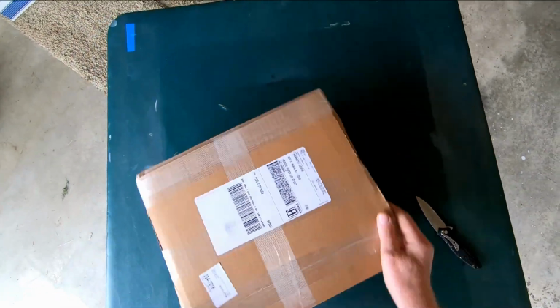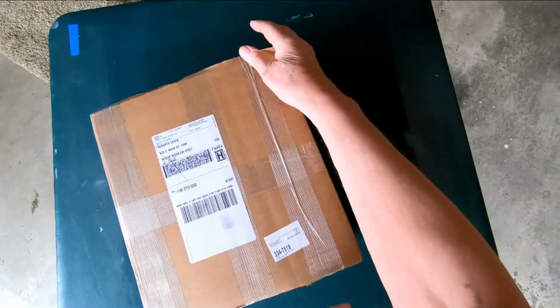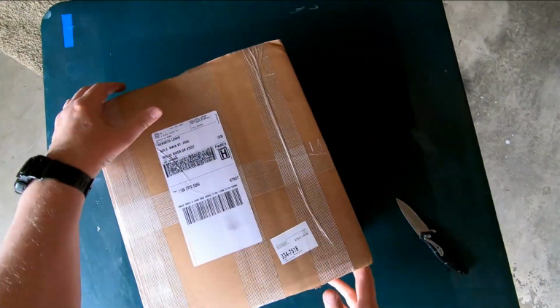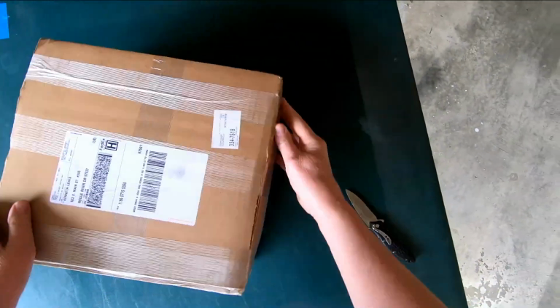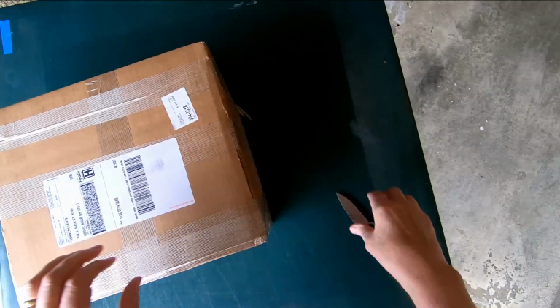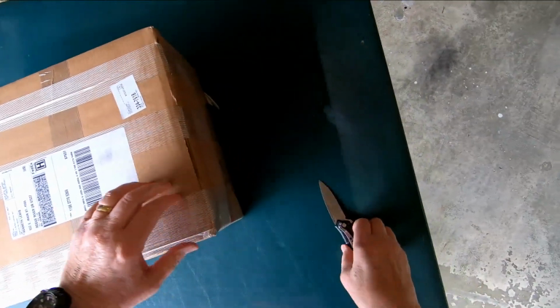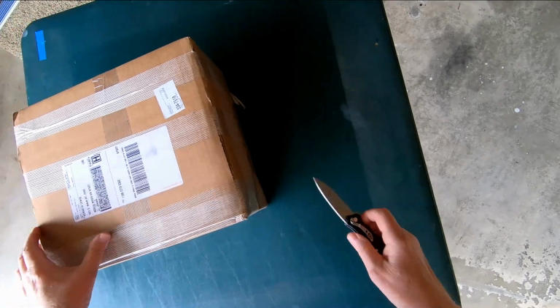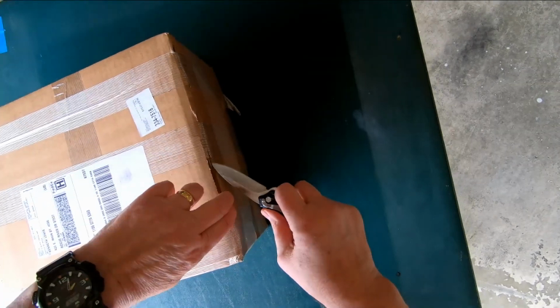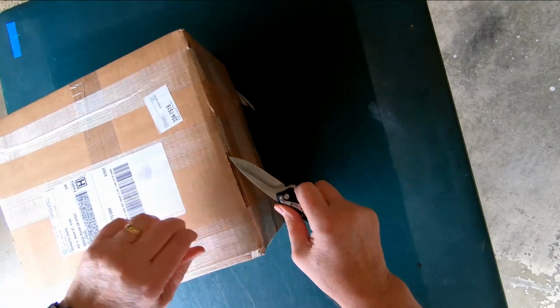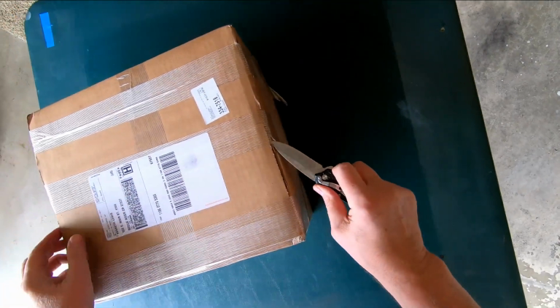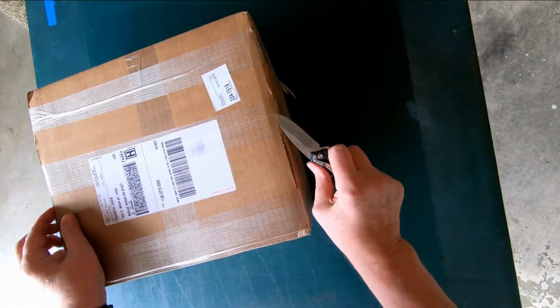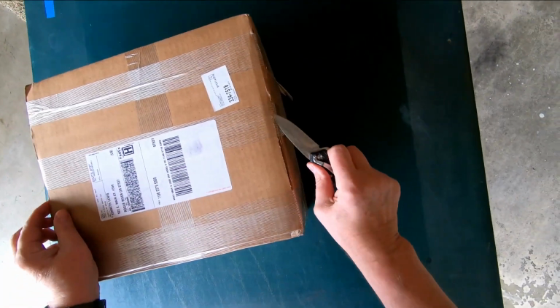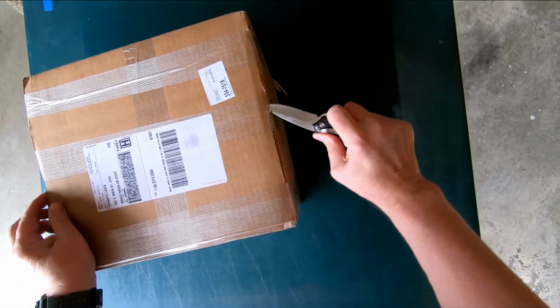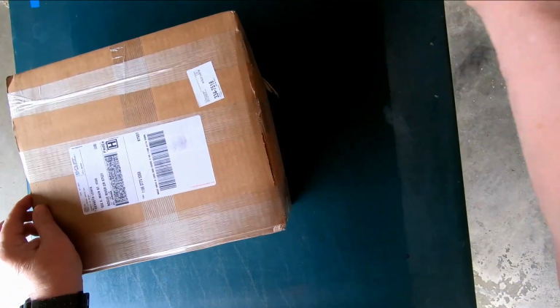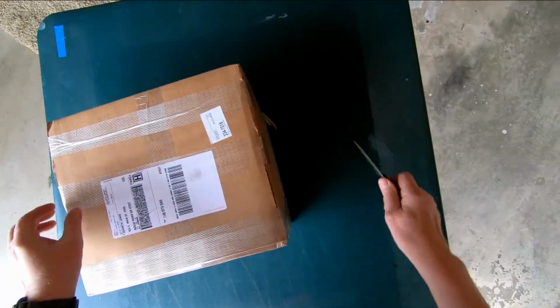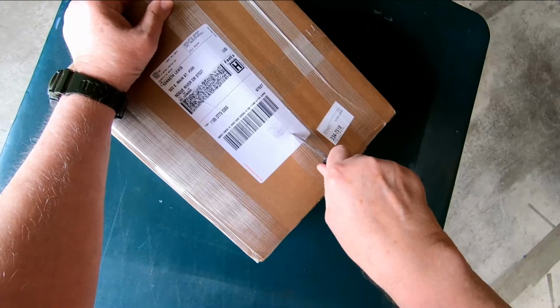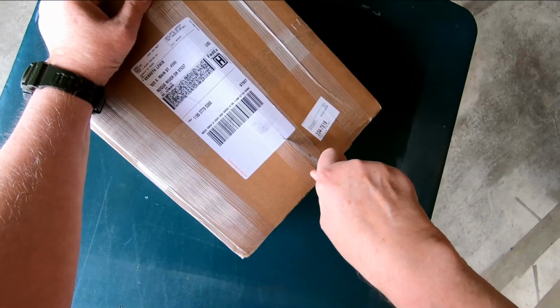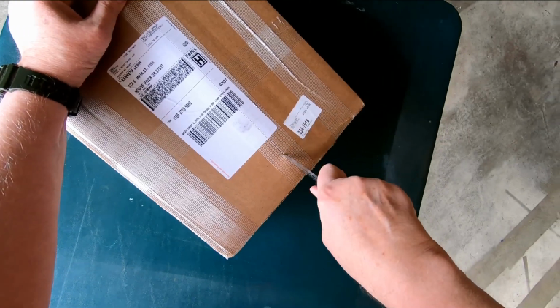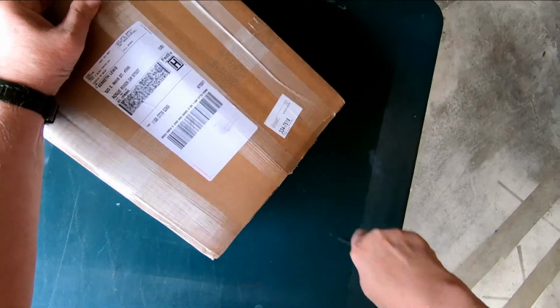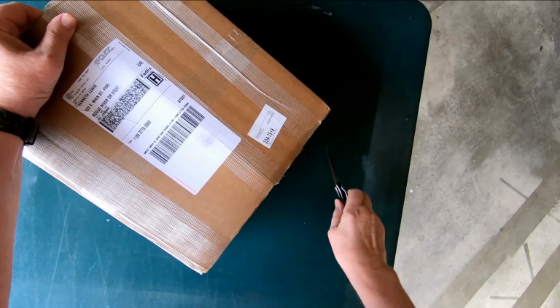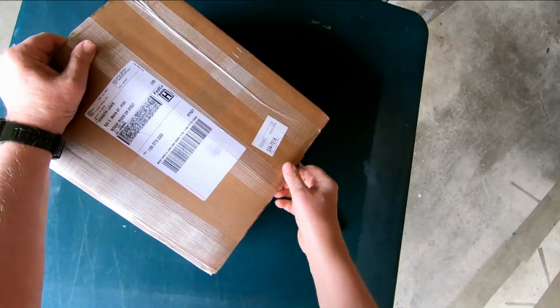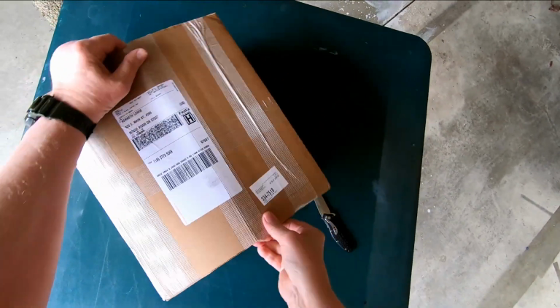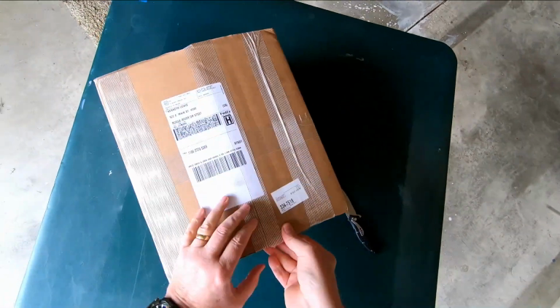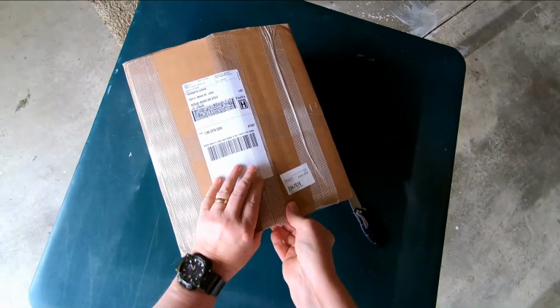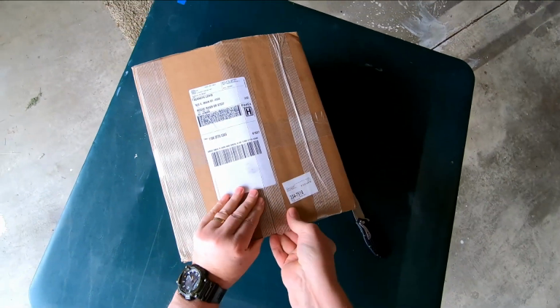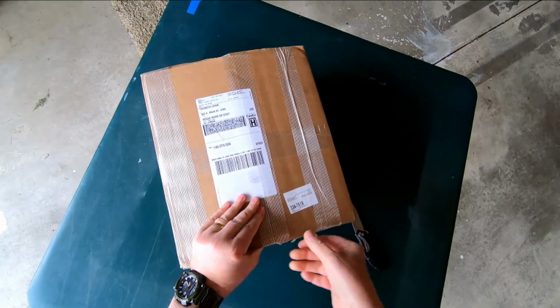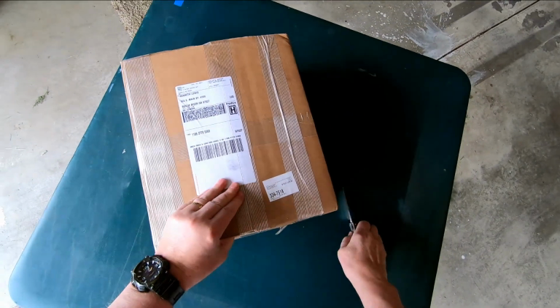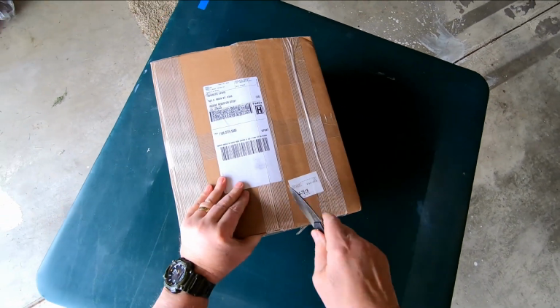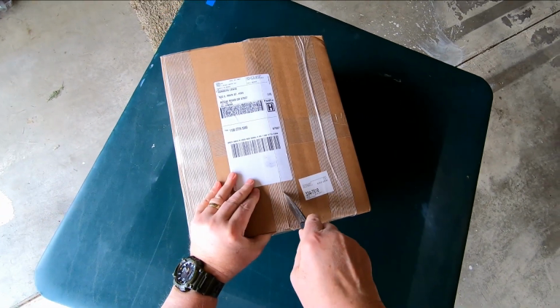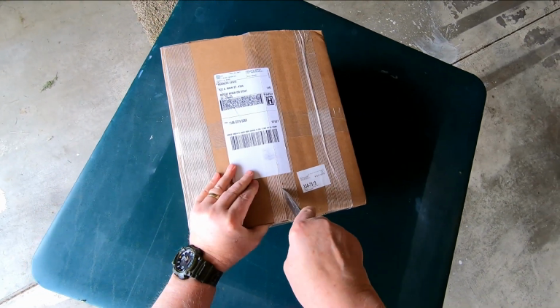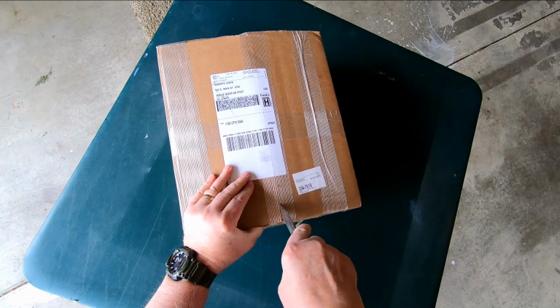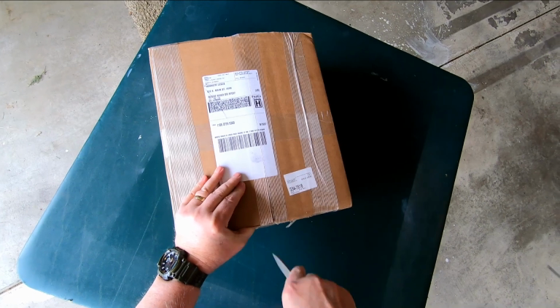I paid less than $200 for the armor. It's the carrier and two plates, front and rear. They had a special sale going, and actually this wasn't supposed to be ready until I think July.